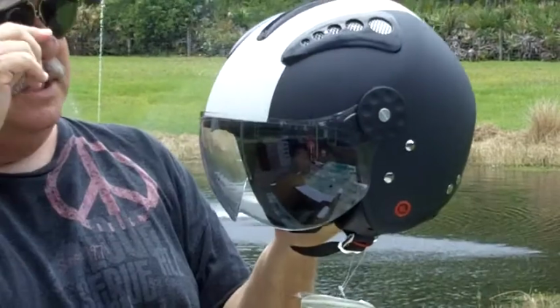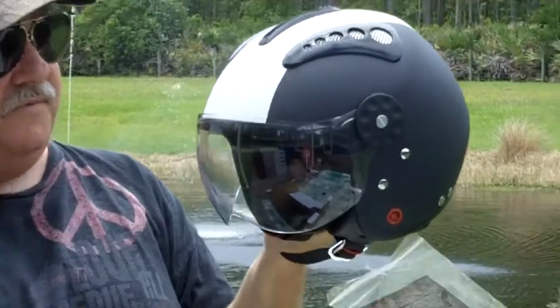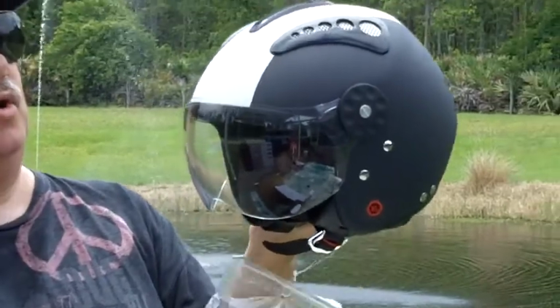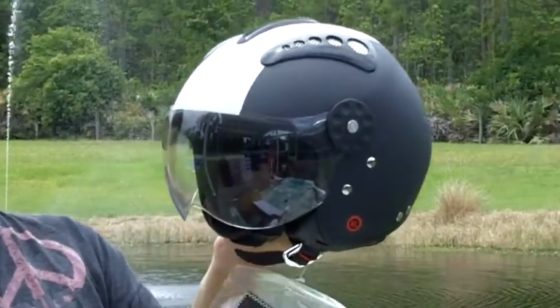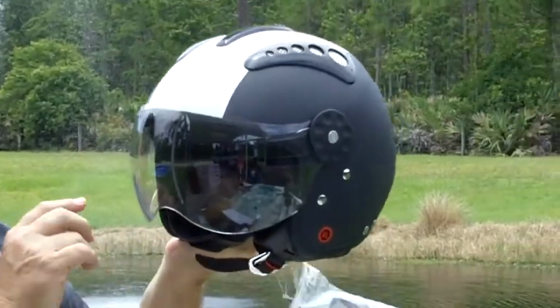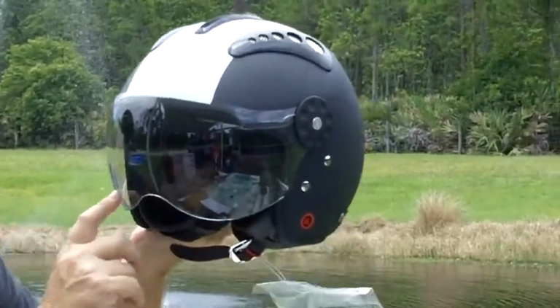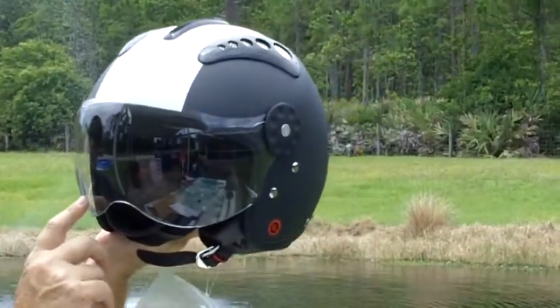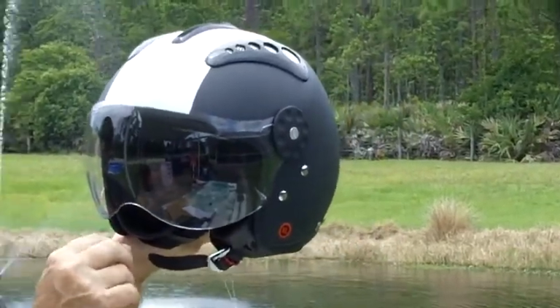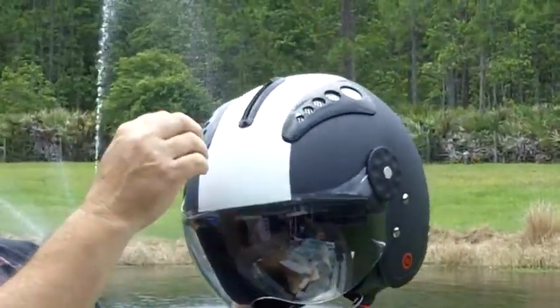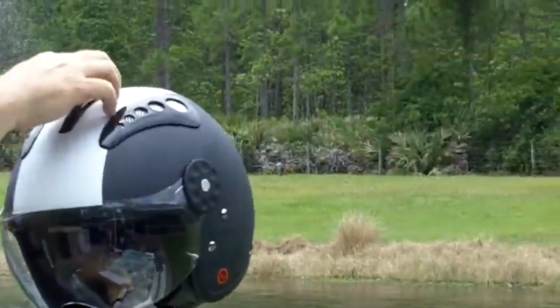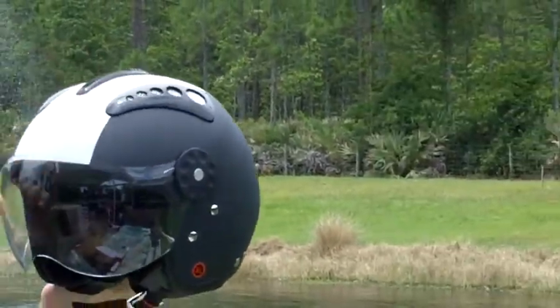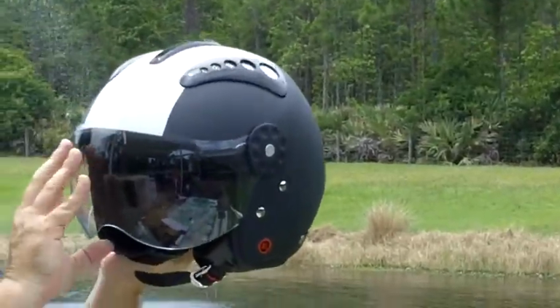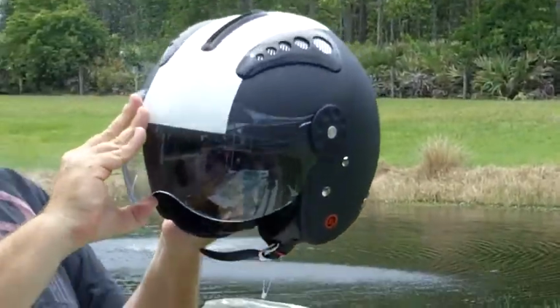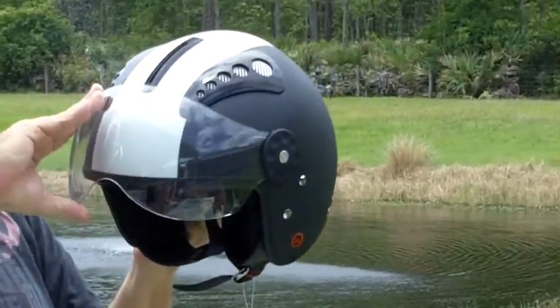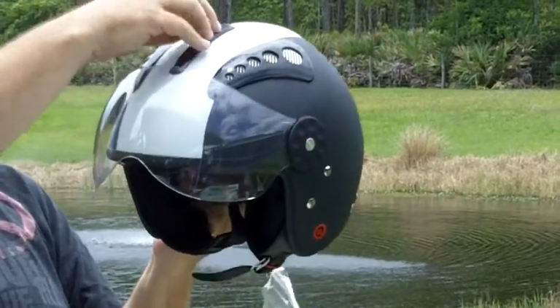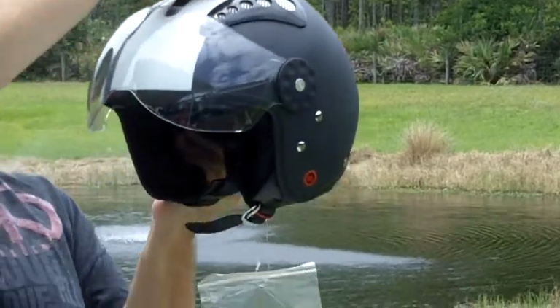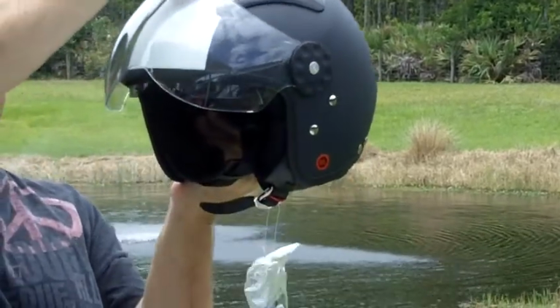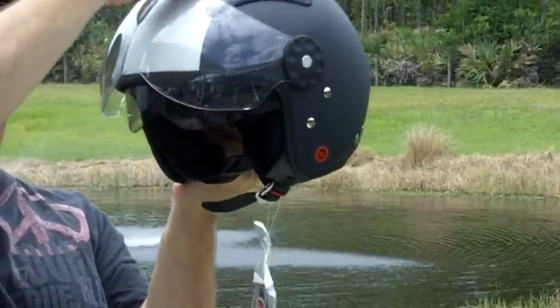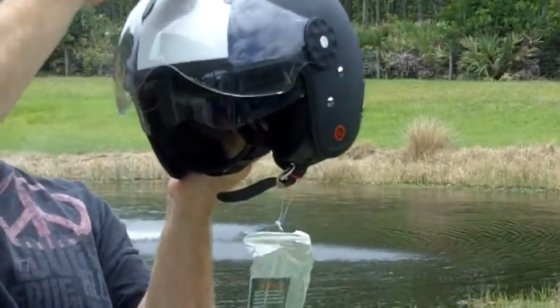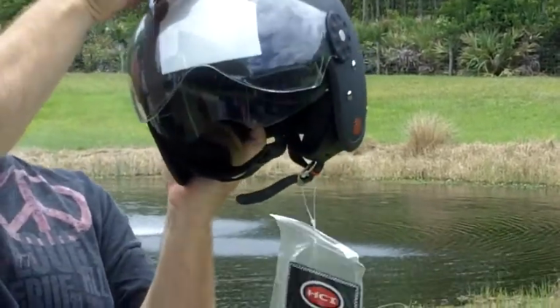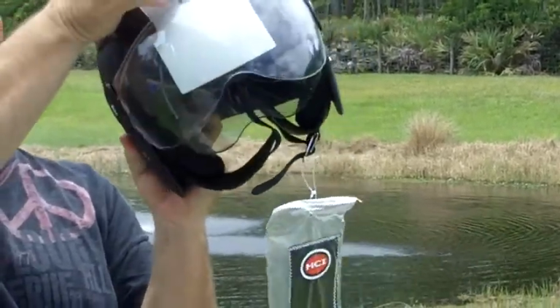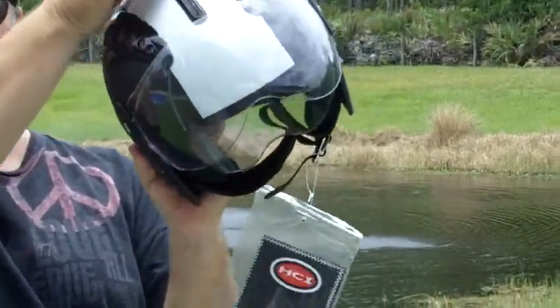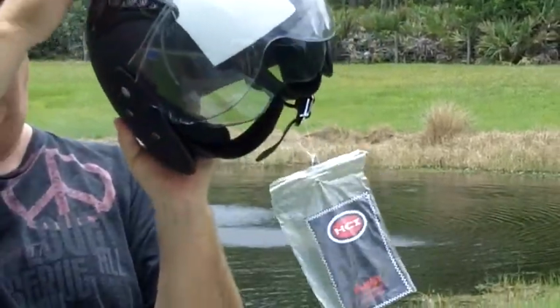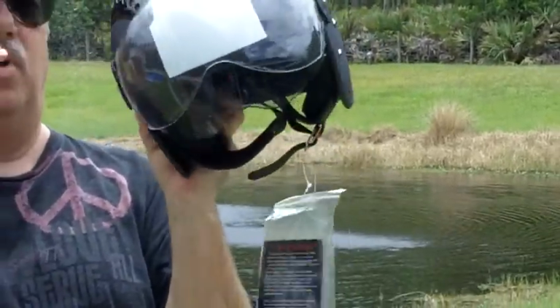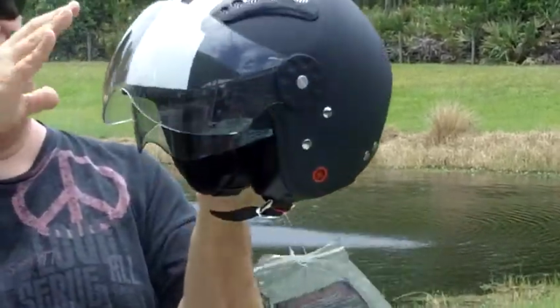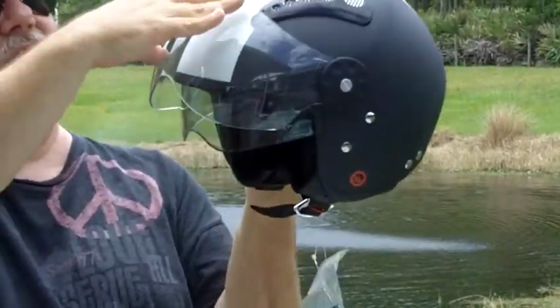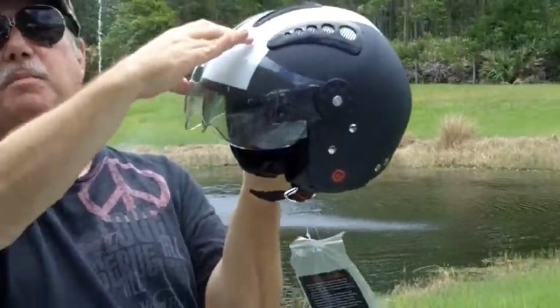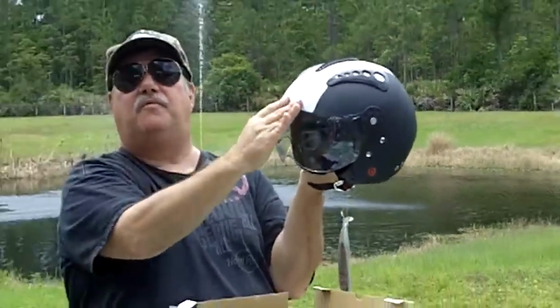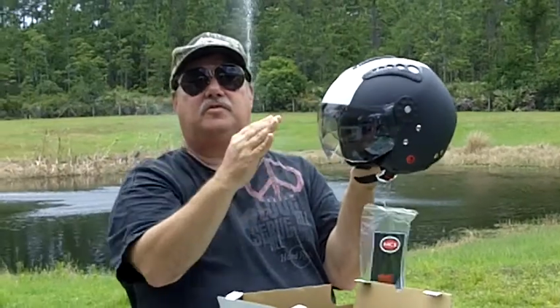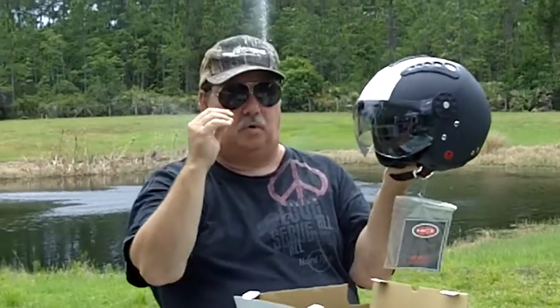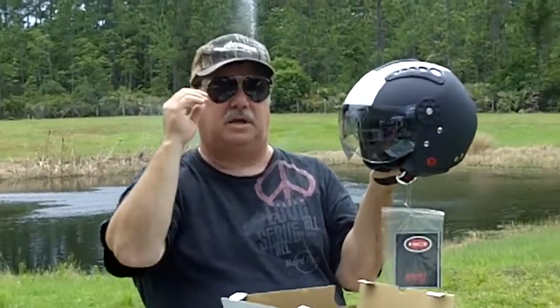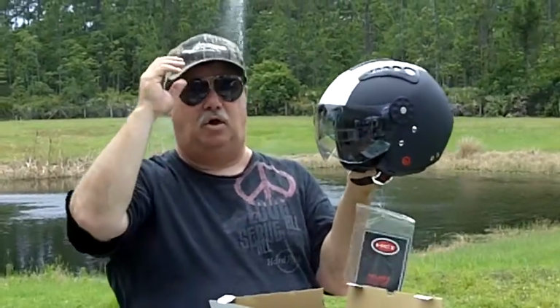This is a very cool helmet. It has a clear shield on top. It also has an inner tinted shield that comes down. Very cool helmet. Let me put this helmet on for you so you know what it looks like on.